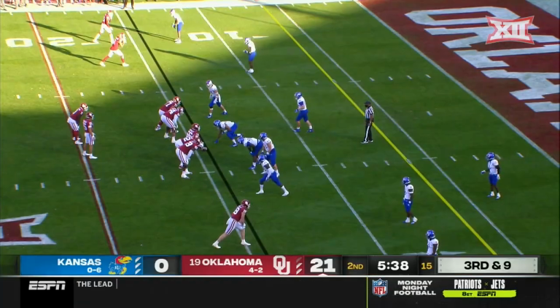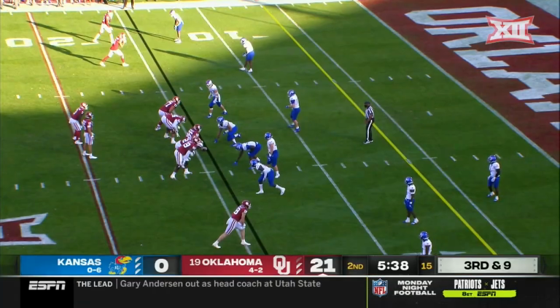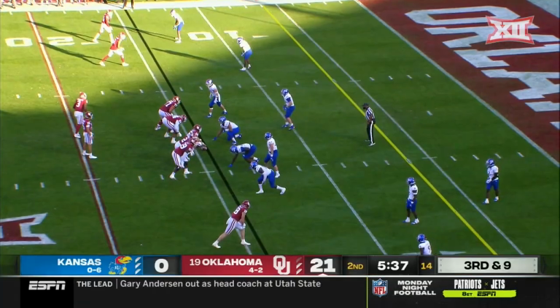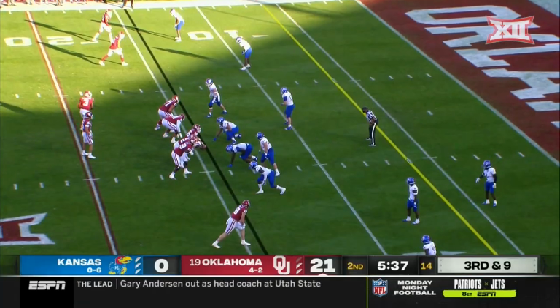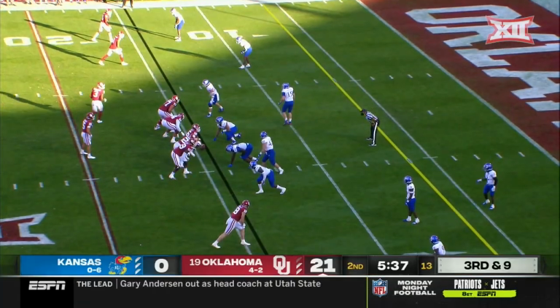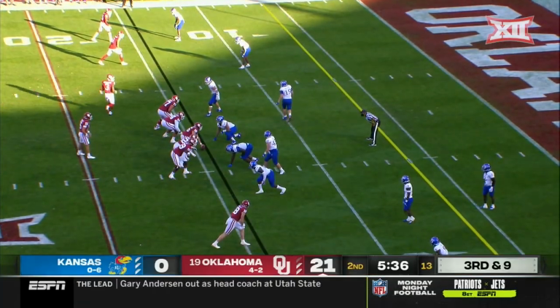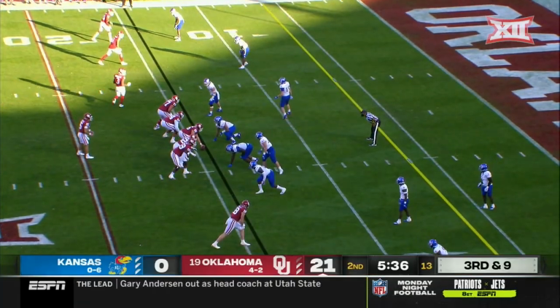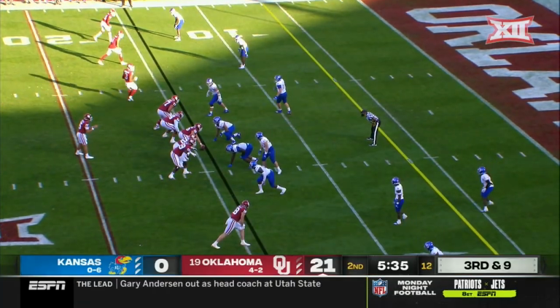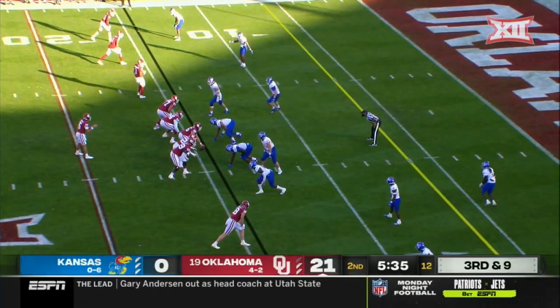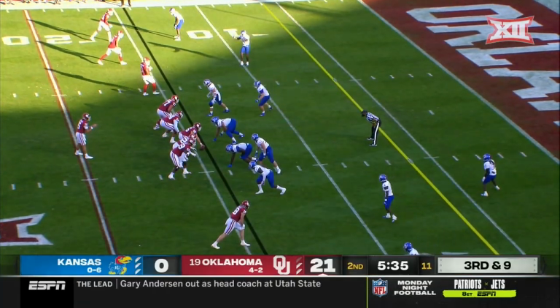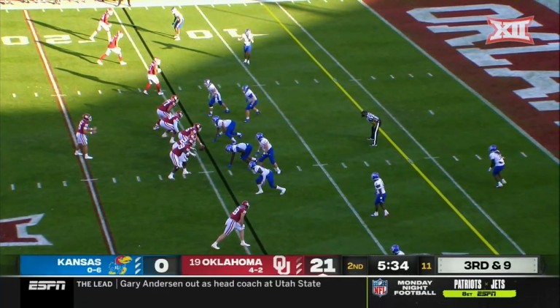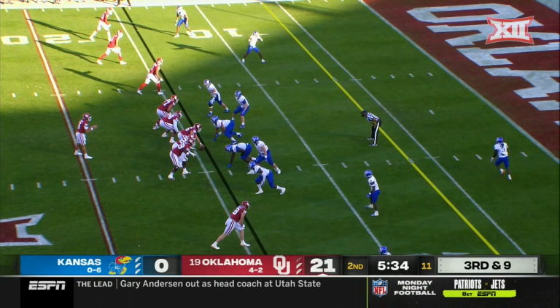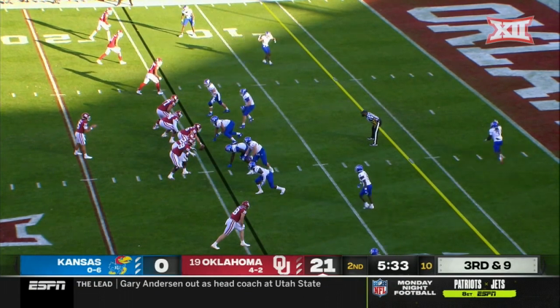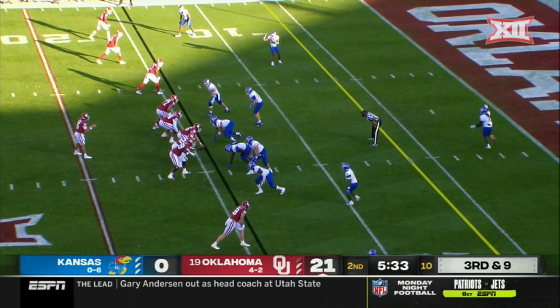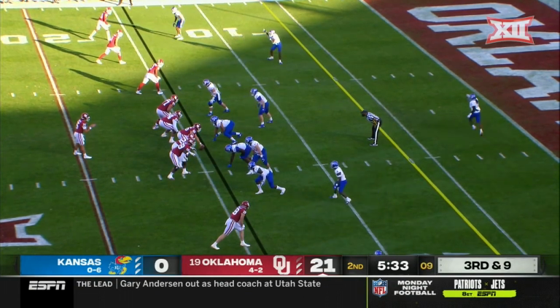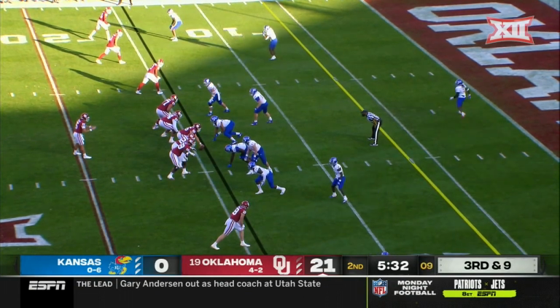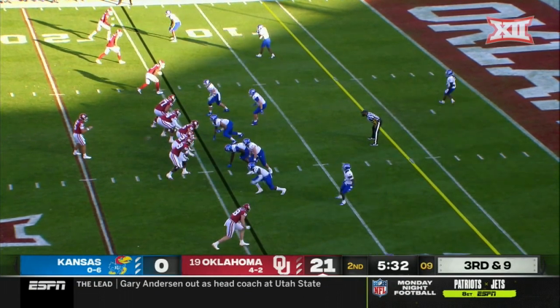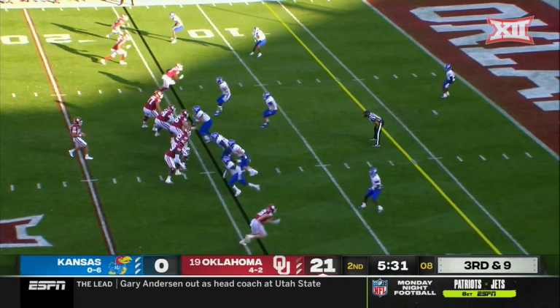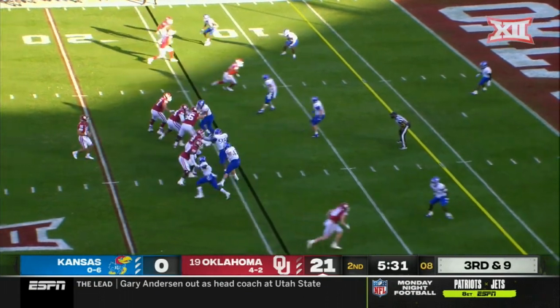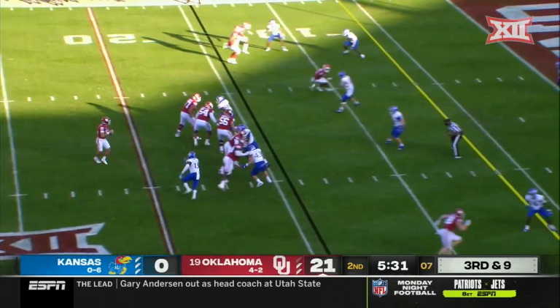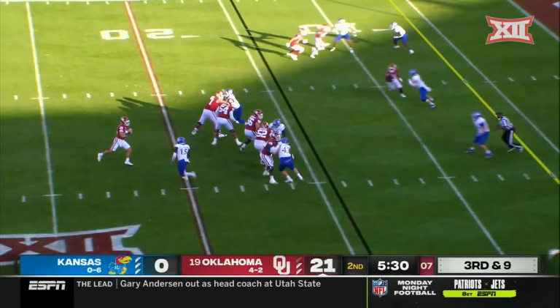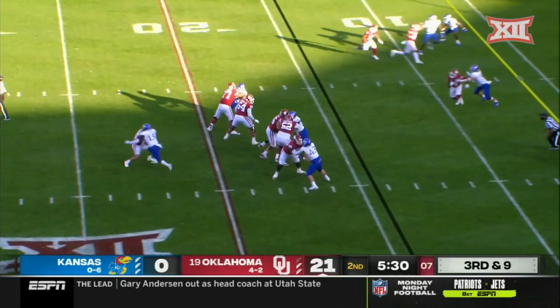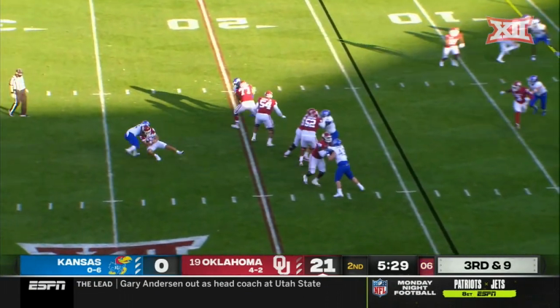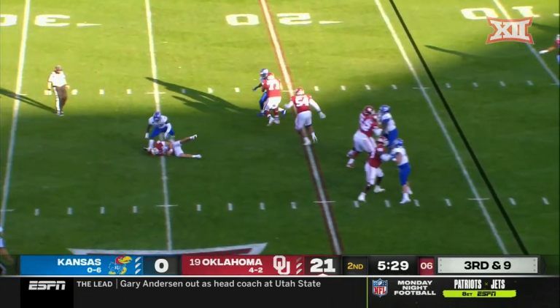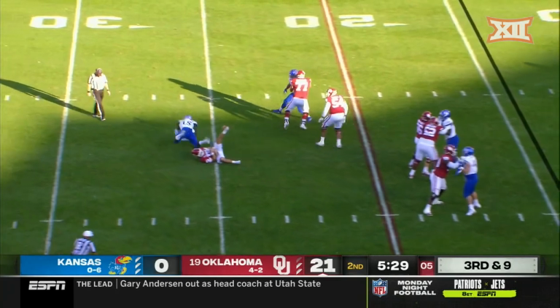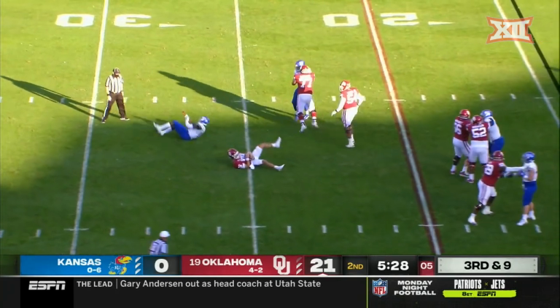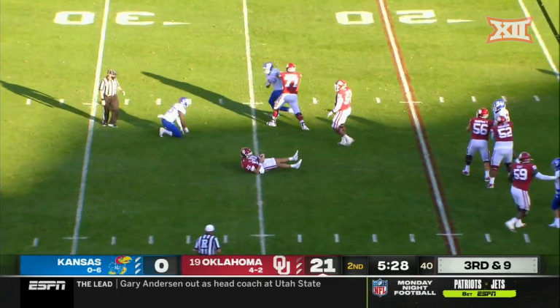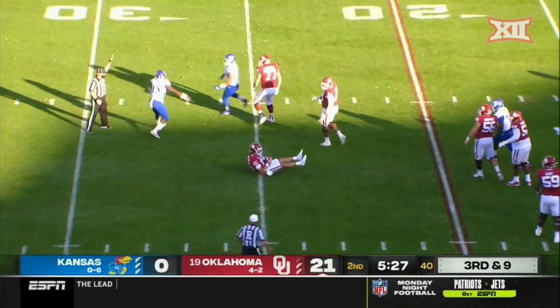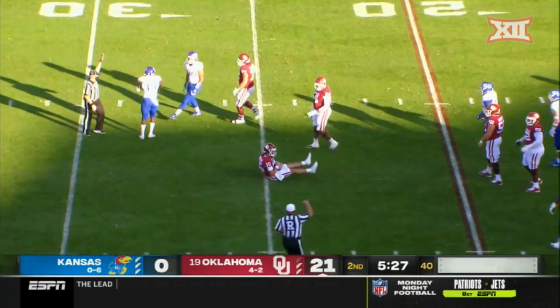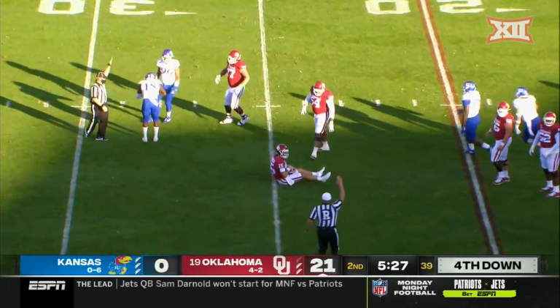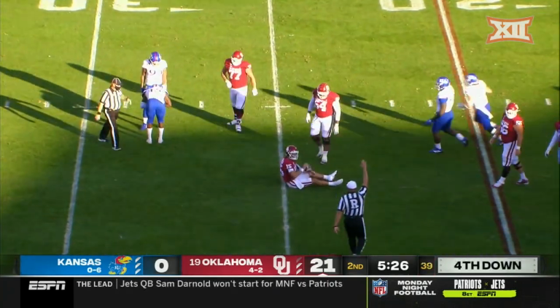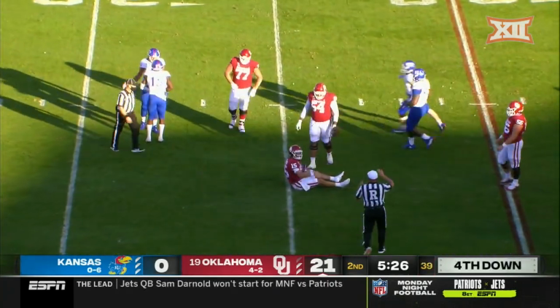Mordecai, who was the primary backup to Jalen Hurts last year, now in. Third and nine, pressure coming — Mordecai sacked by Kyron Johnson.